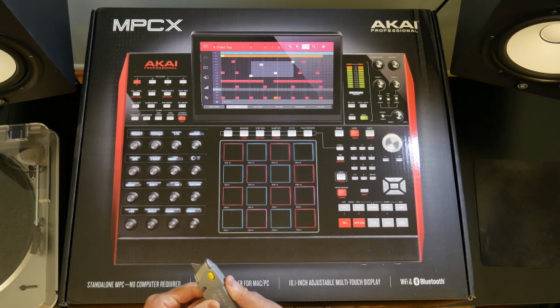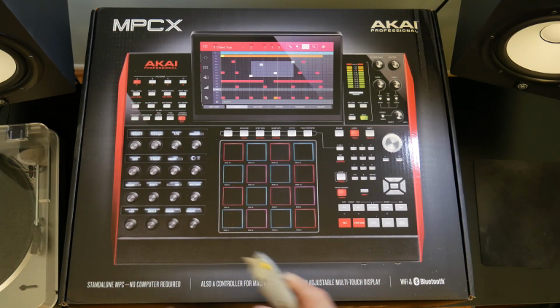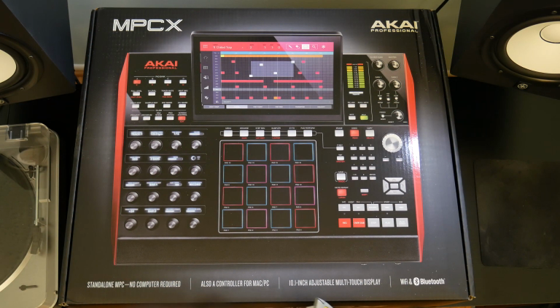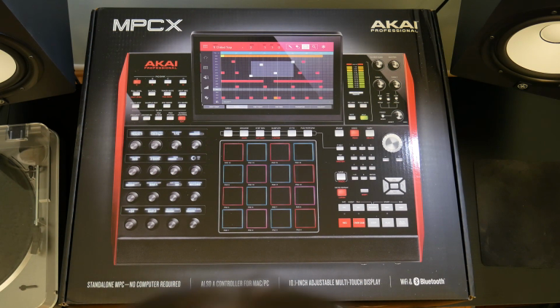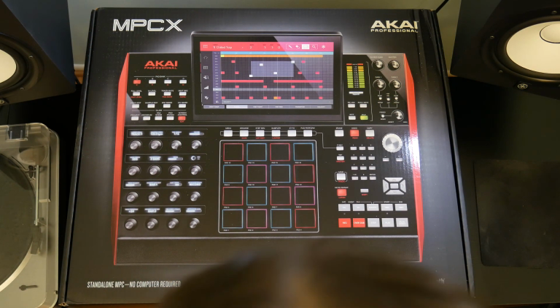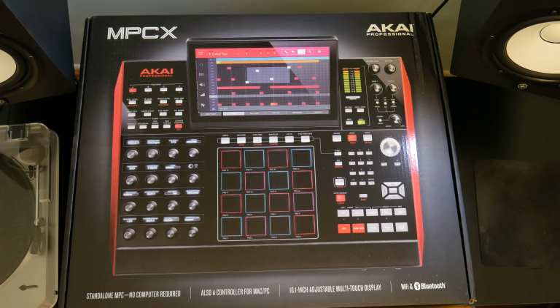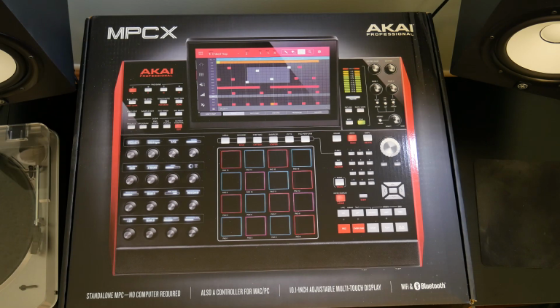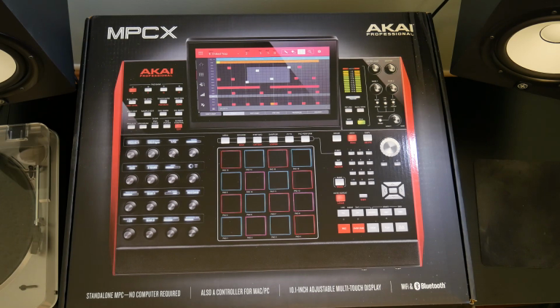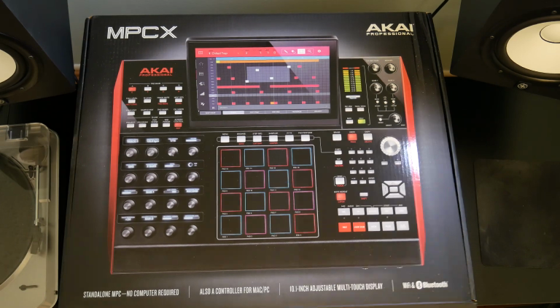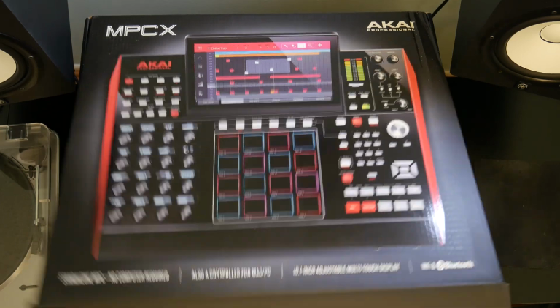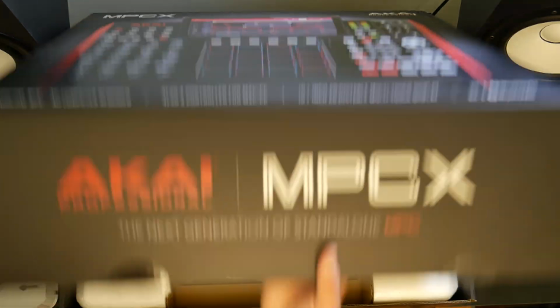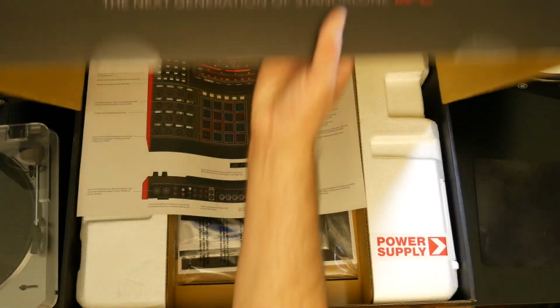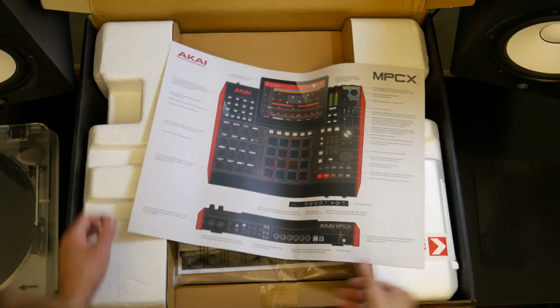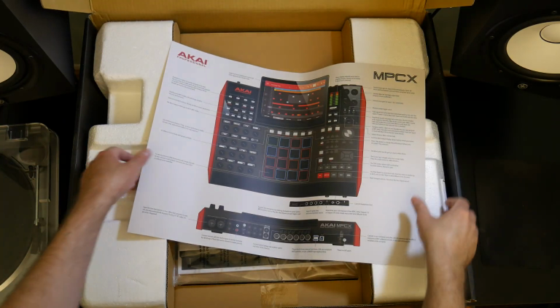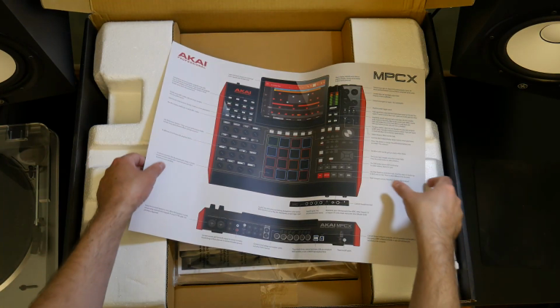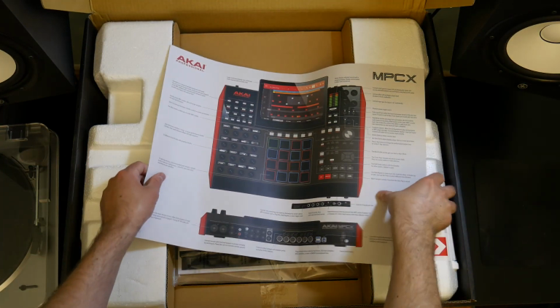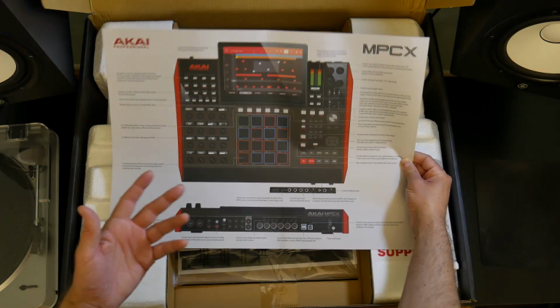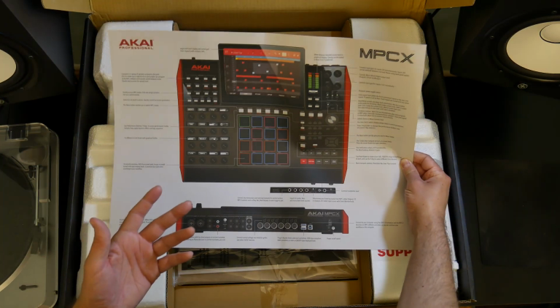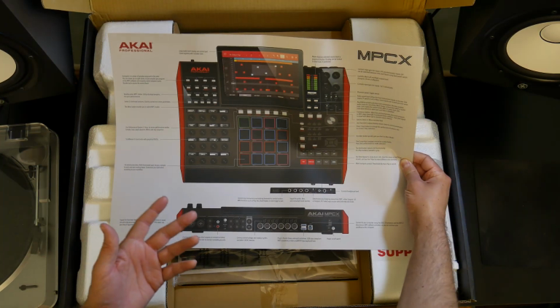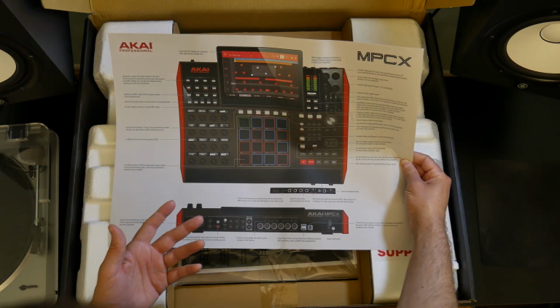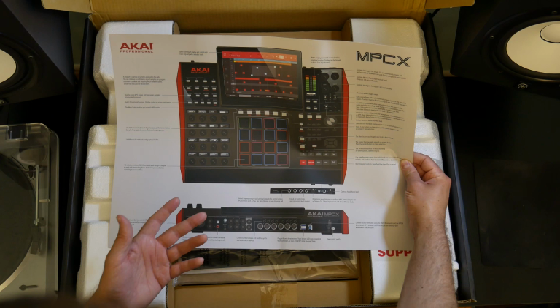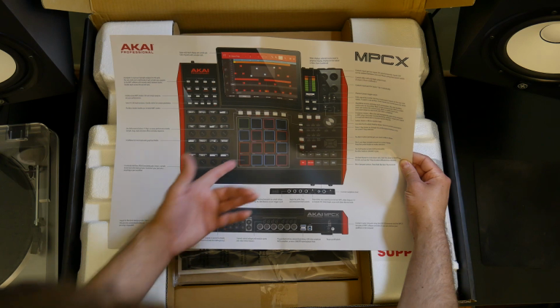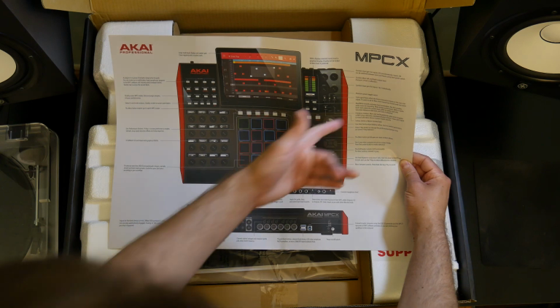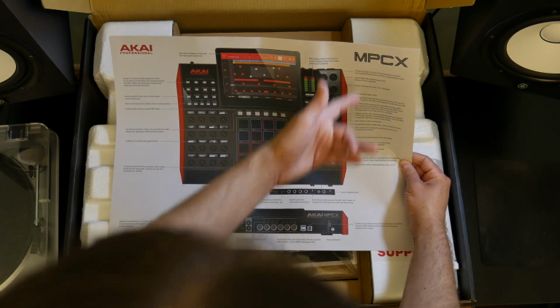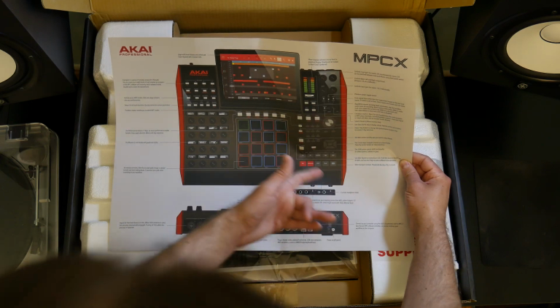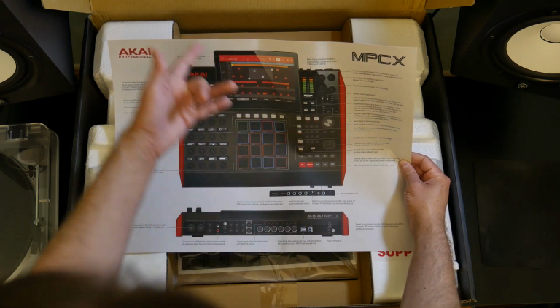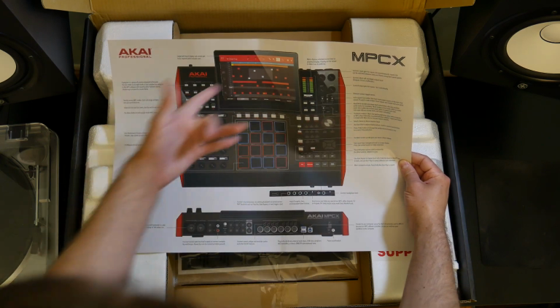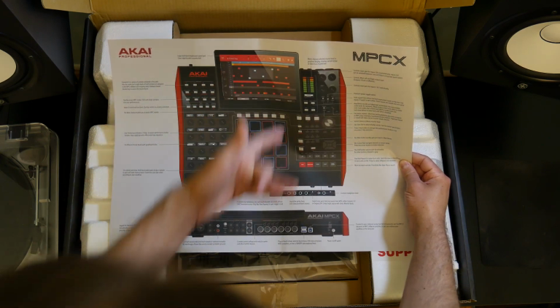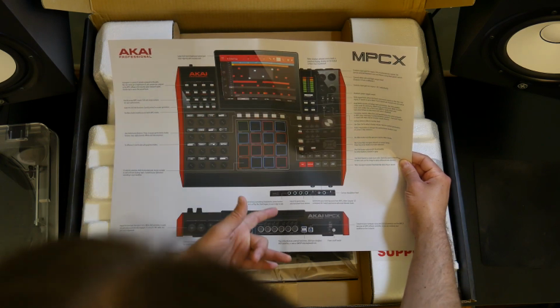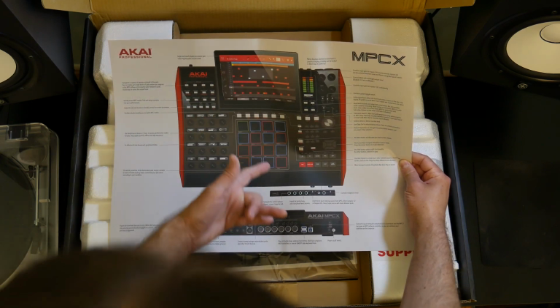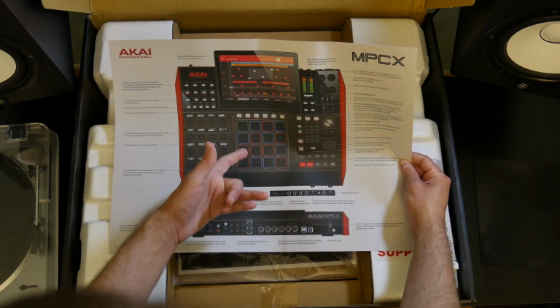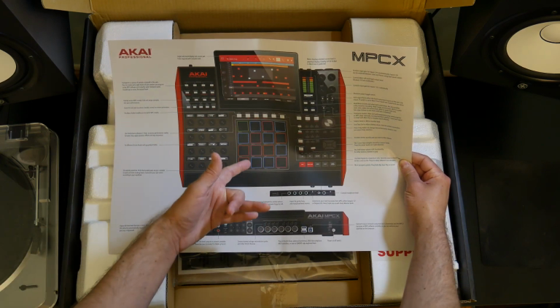I'm just going to go ahead and untape it here and pull this open. First thing we see here — it looks like we have a poster that has what all the functions do on the side. It's like a quick overview.